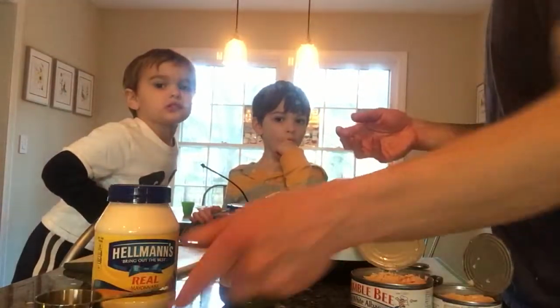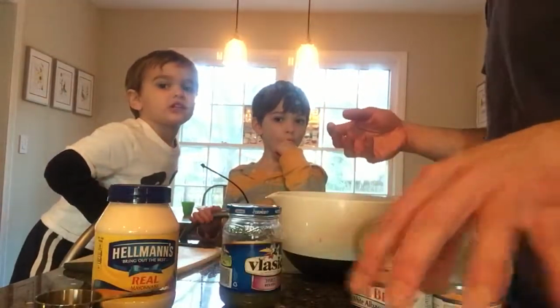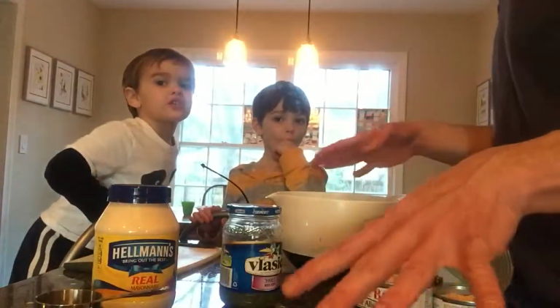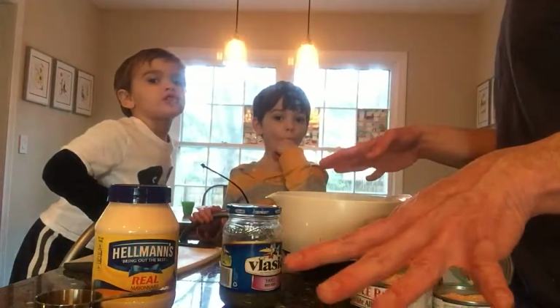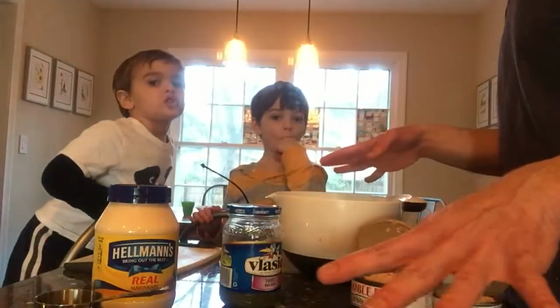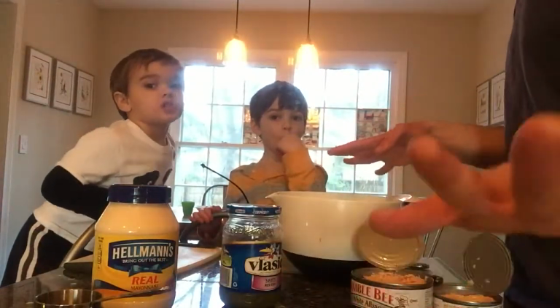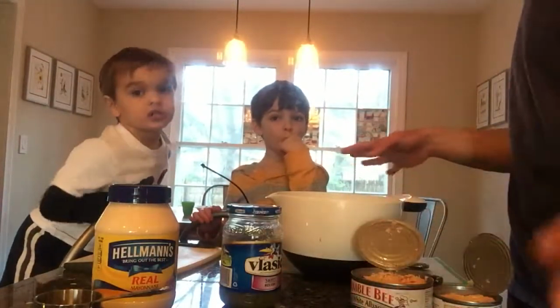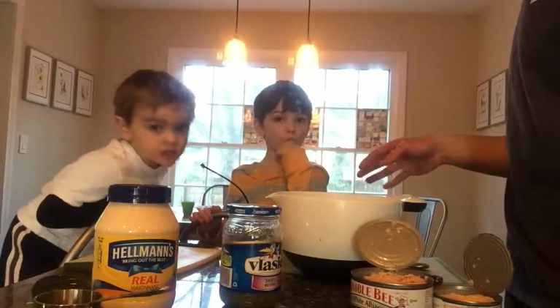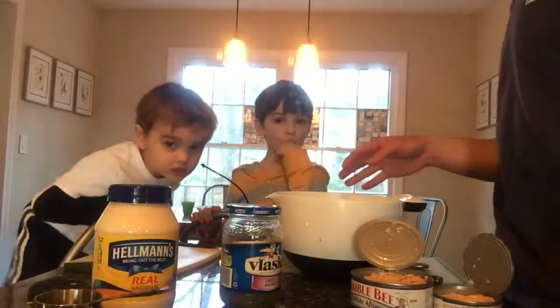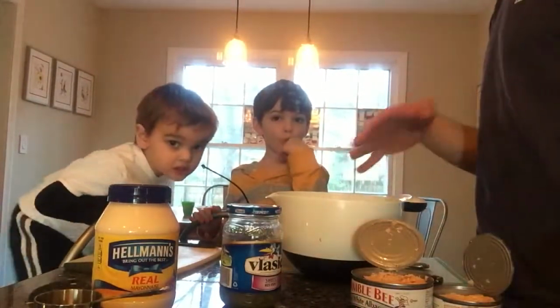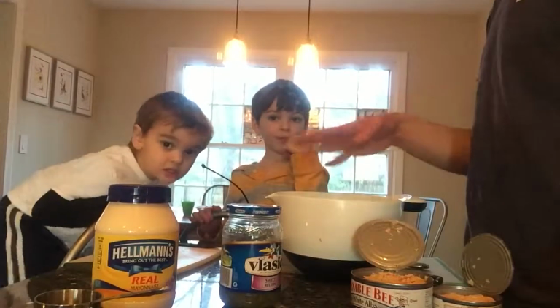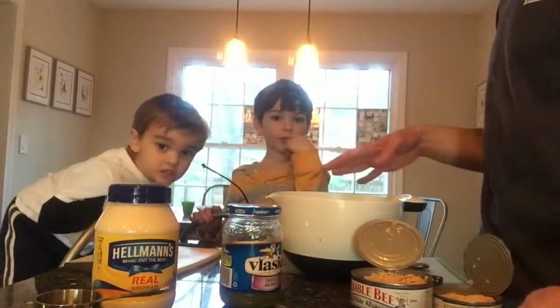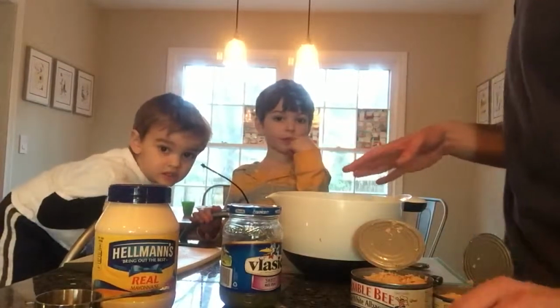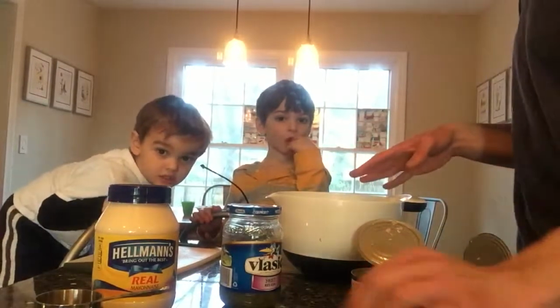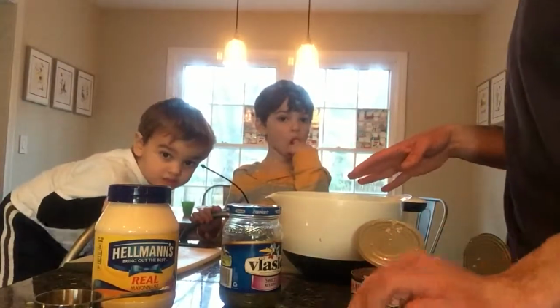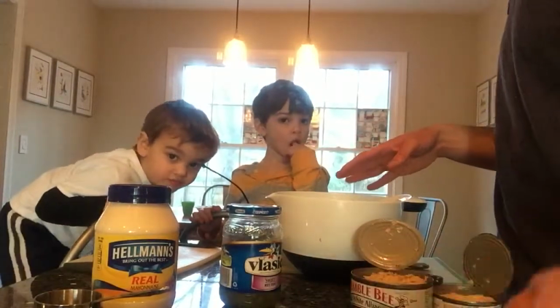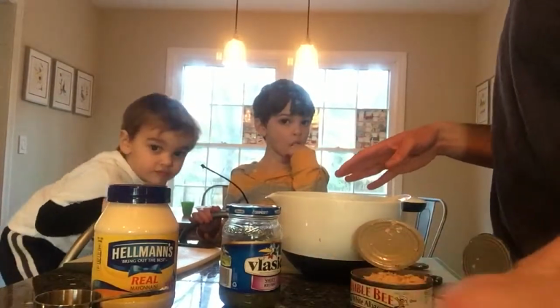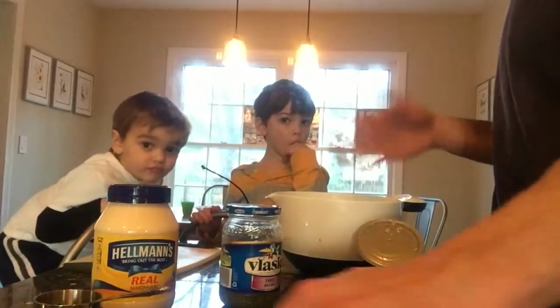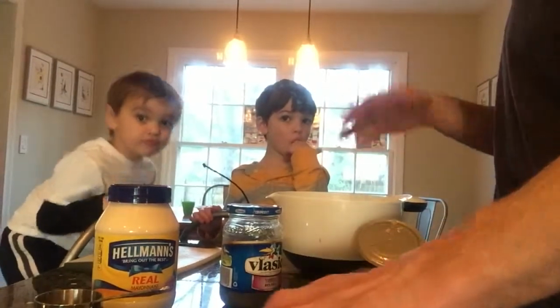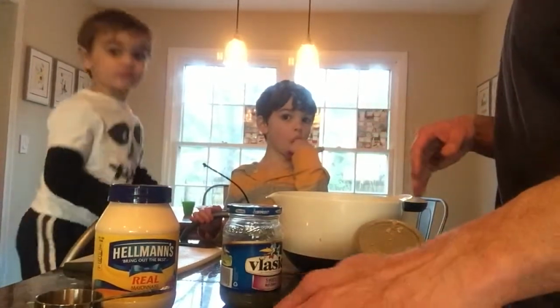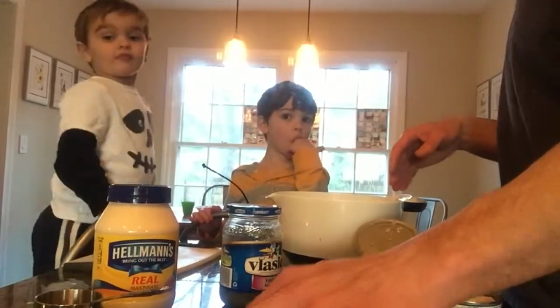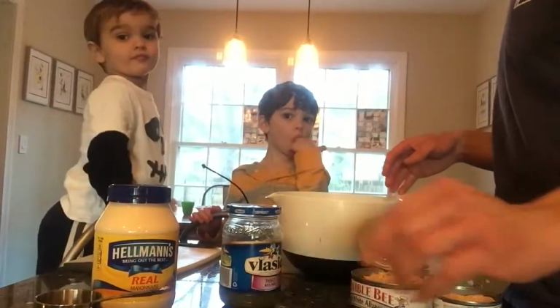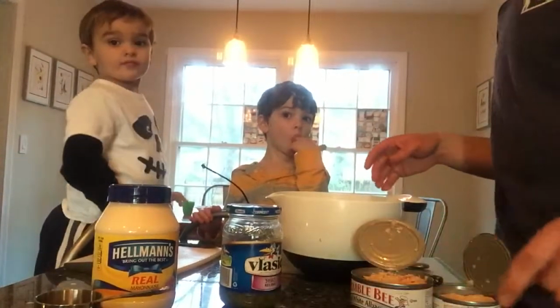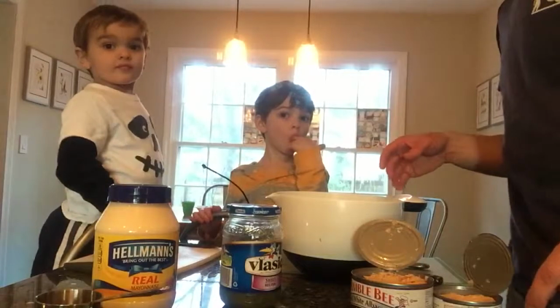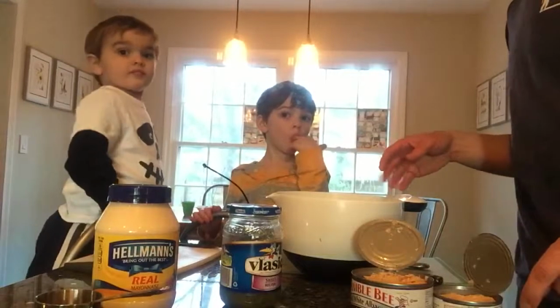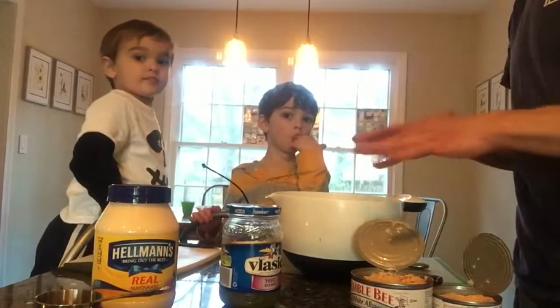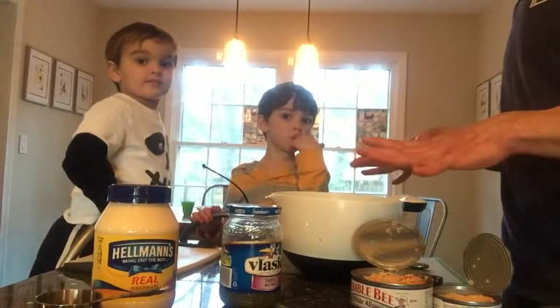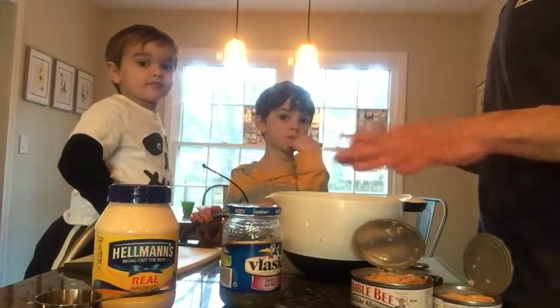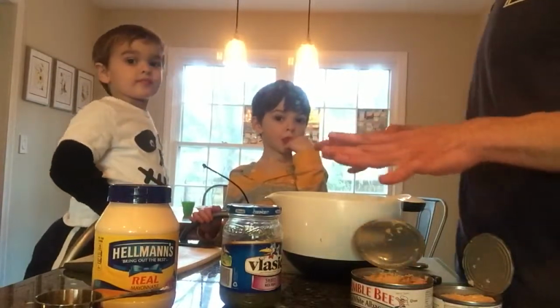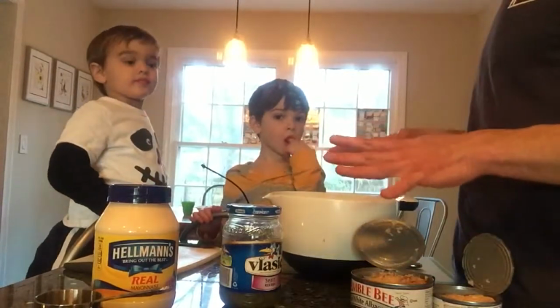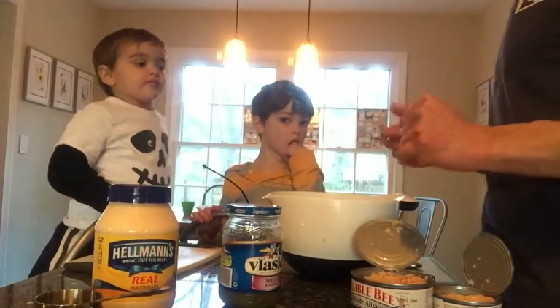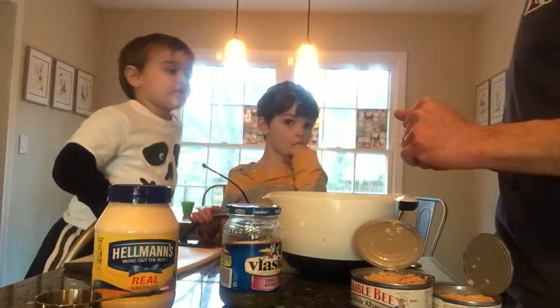The other thing is, in case anybody at home makes tuna salad, we leave onions out of ours just because it's a preference thing. So there's no onions. This is an onion-less tuna salad.